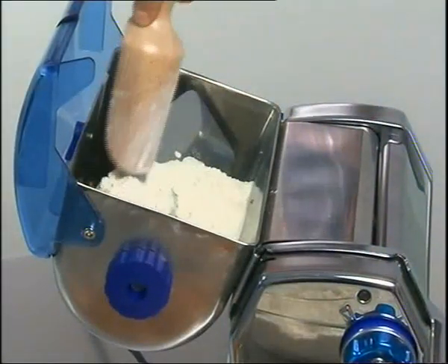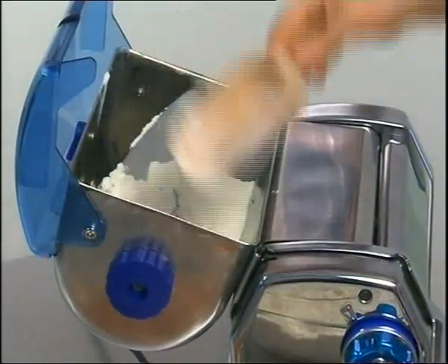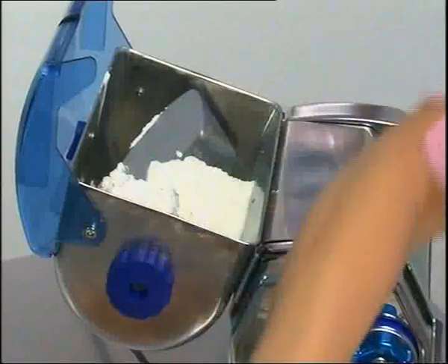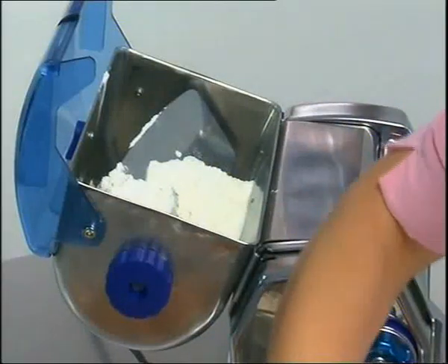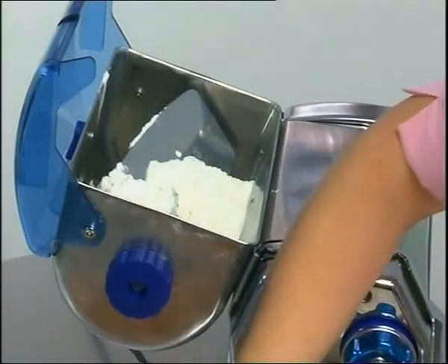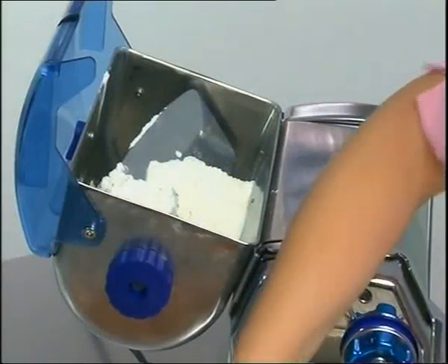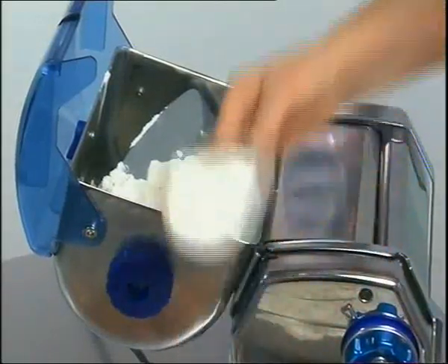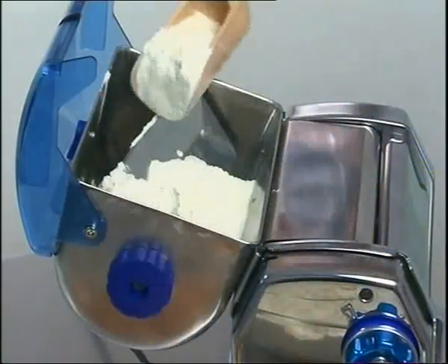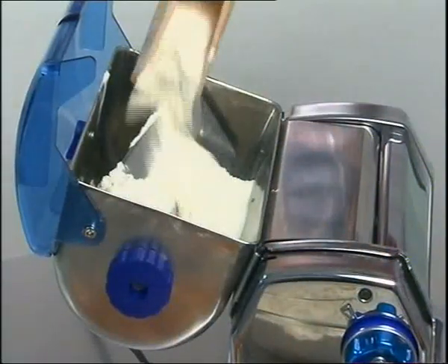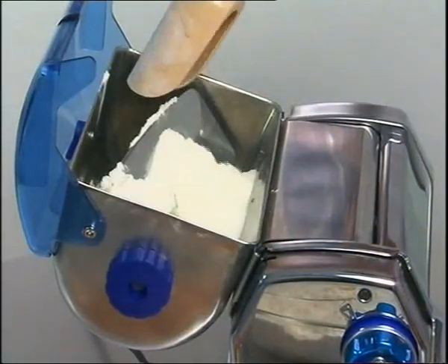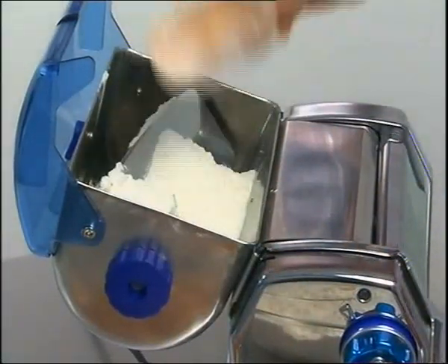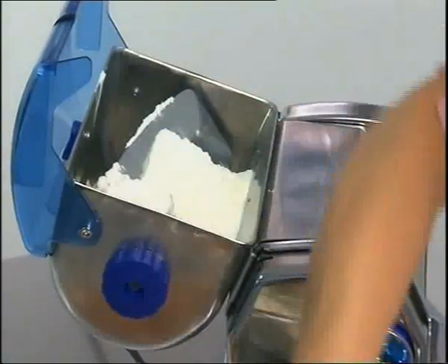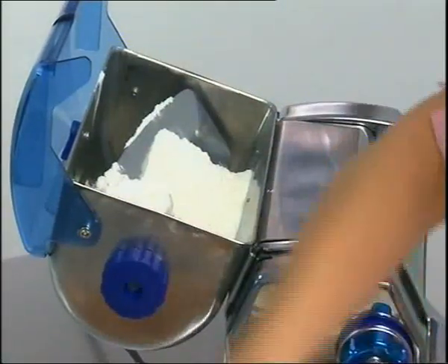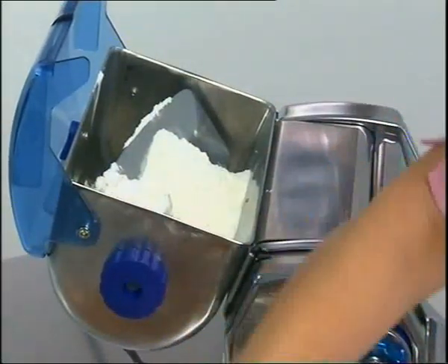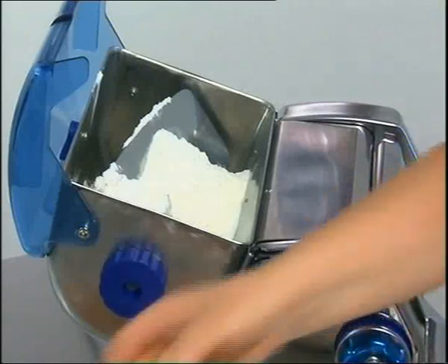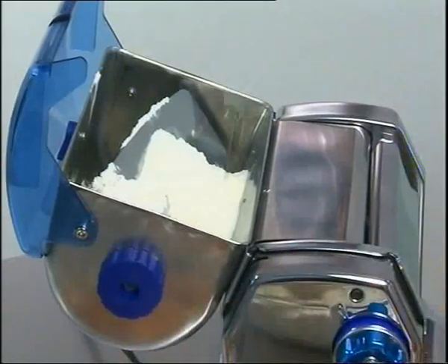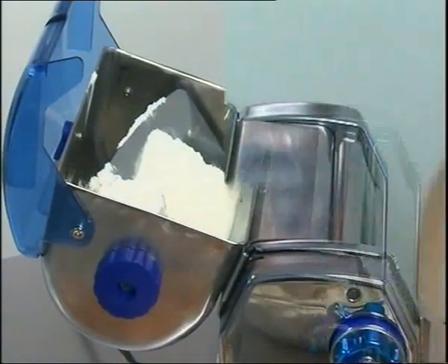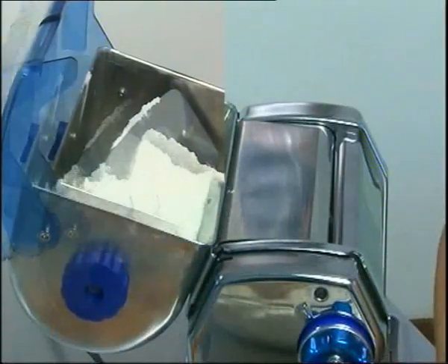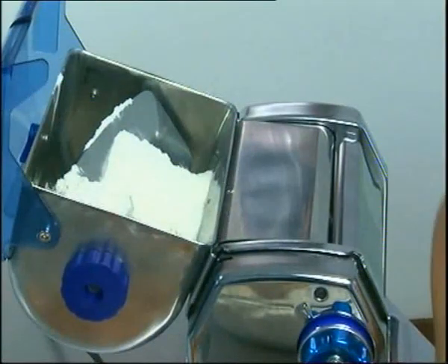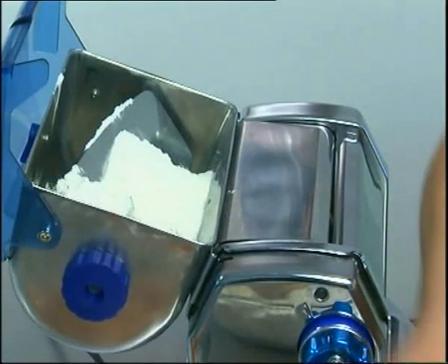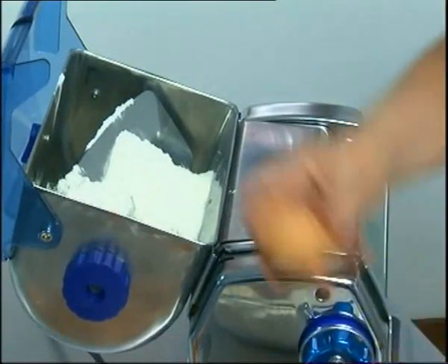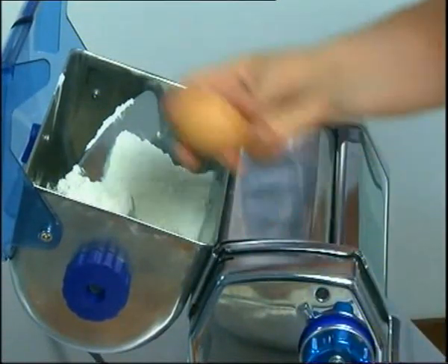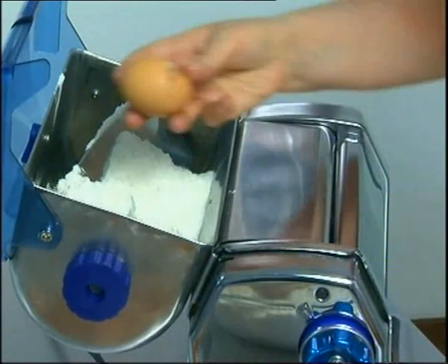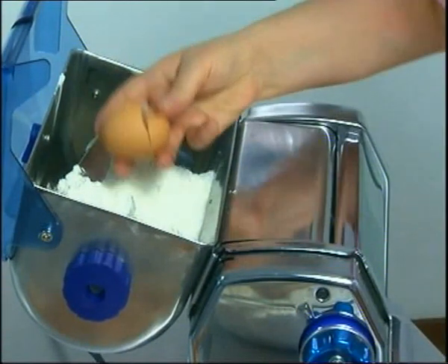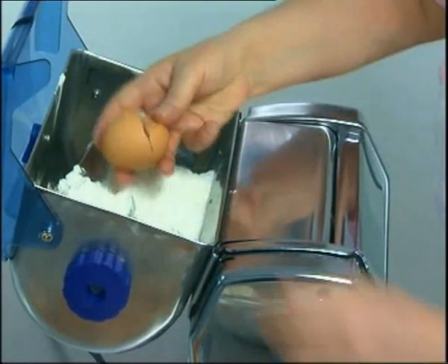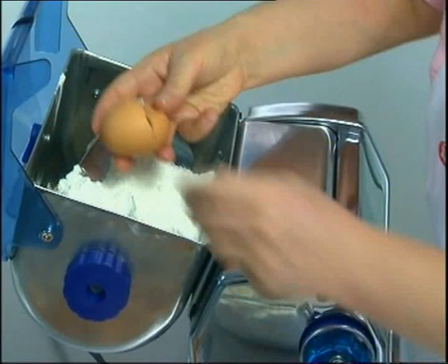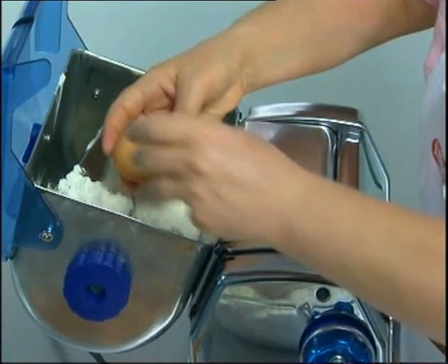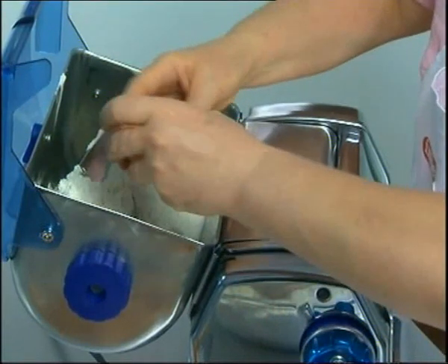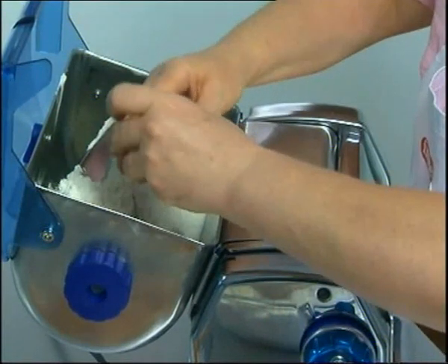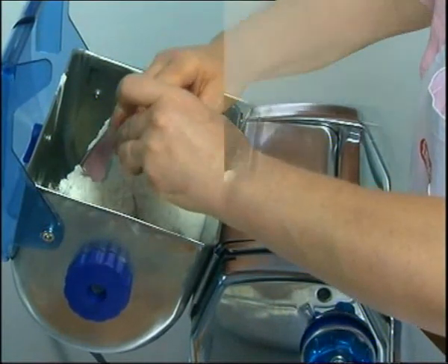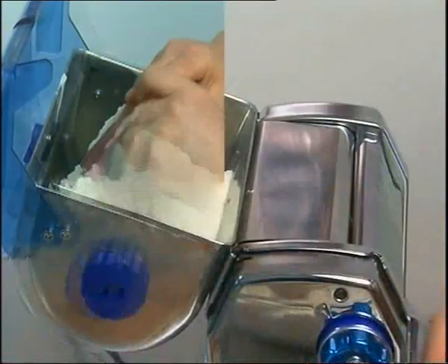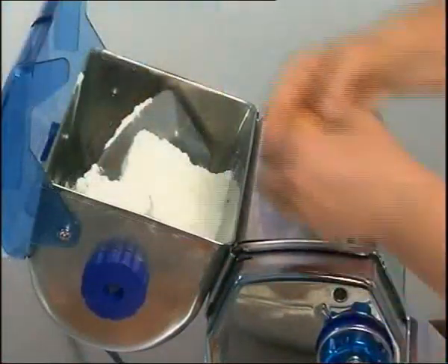When the lid is opened, the machine stops and you can add the three ingredients that are necessary for producing good homemade pasta: flour, eggs and a drop of lukewarm water.